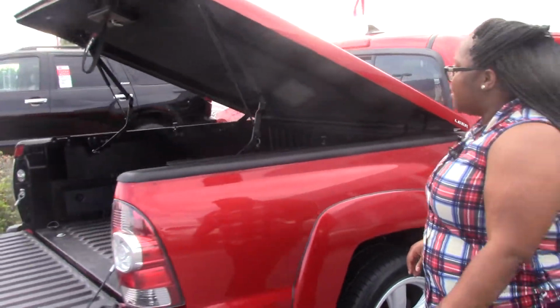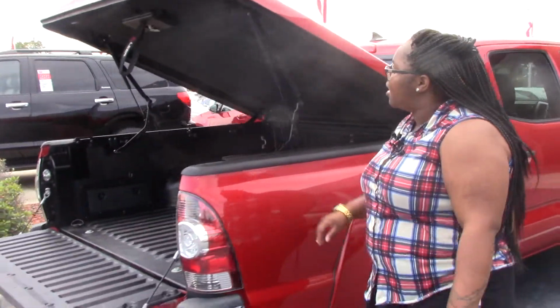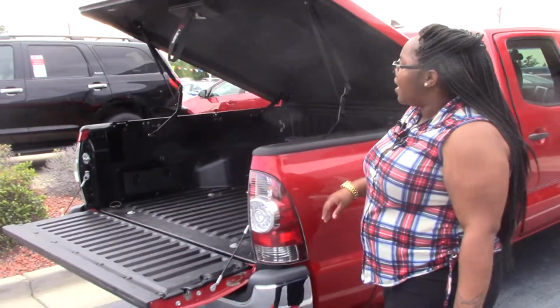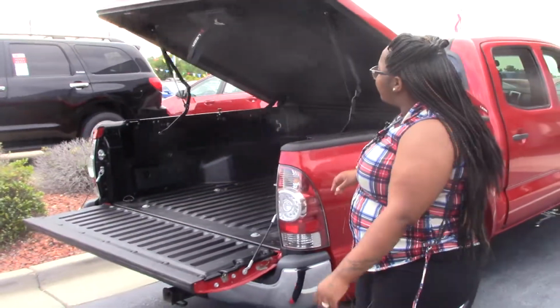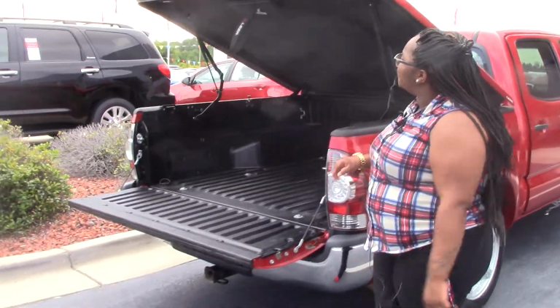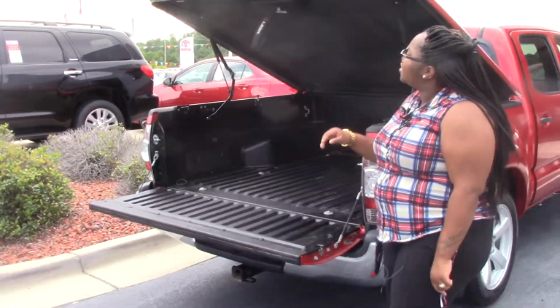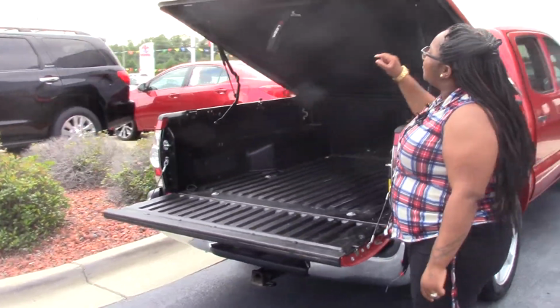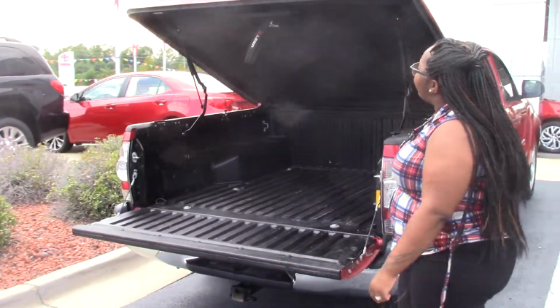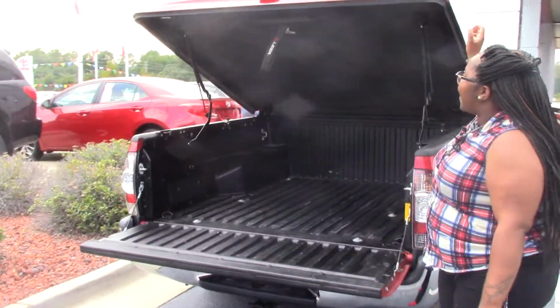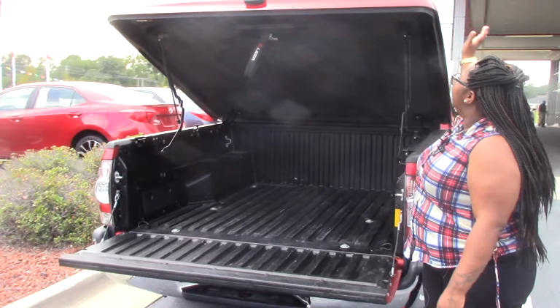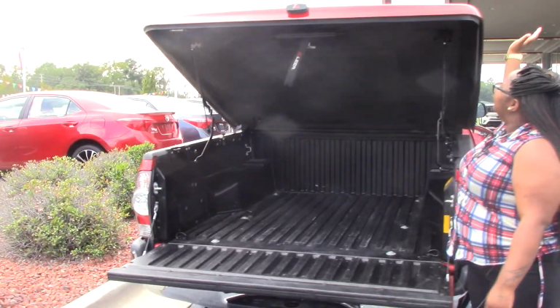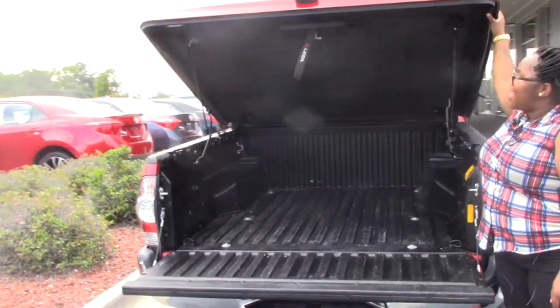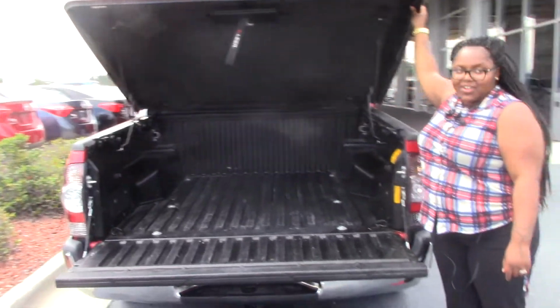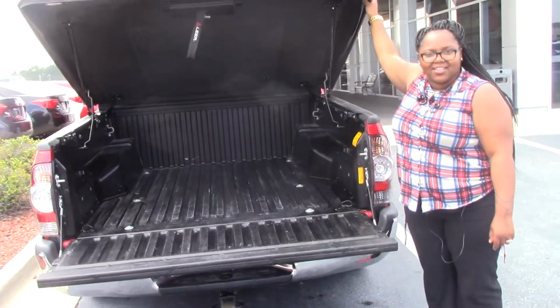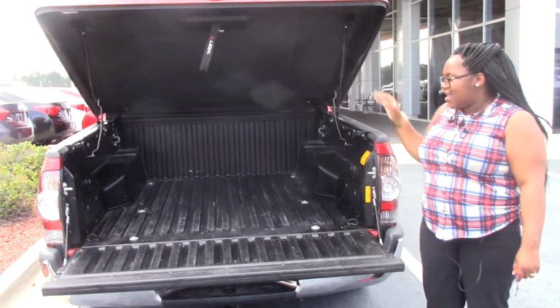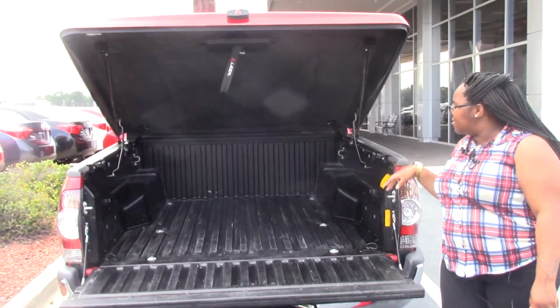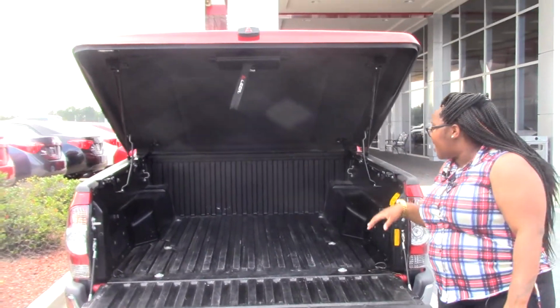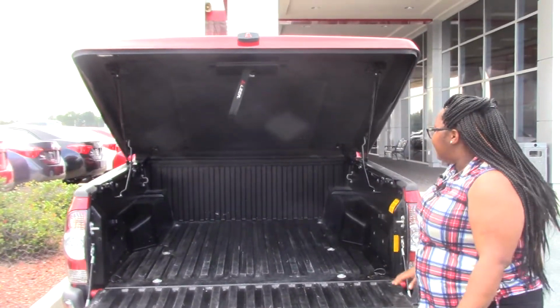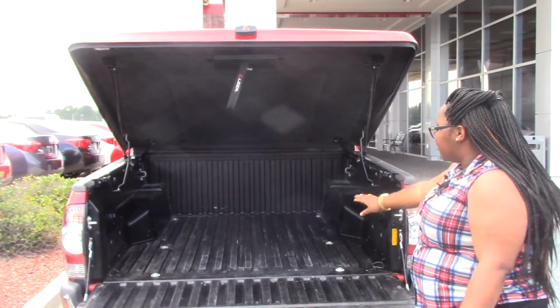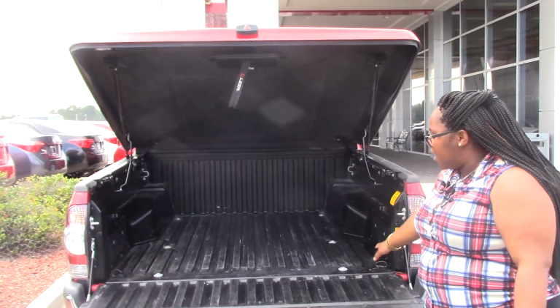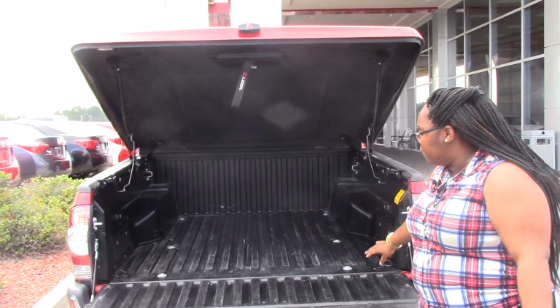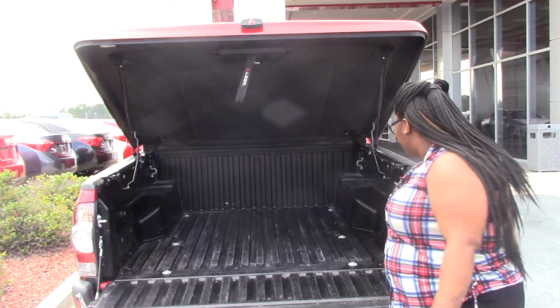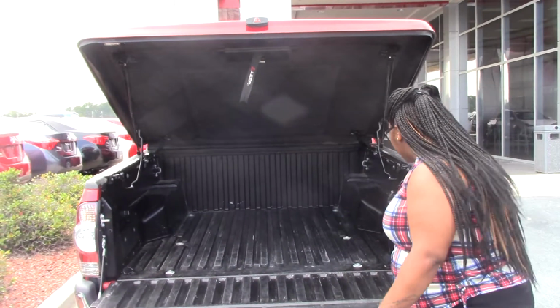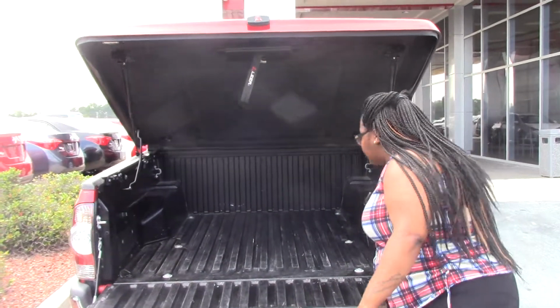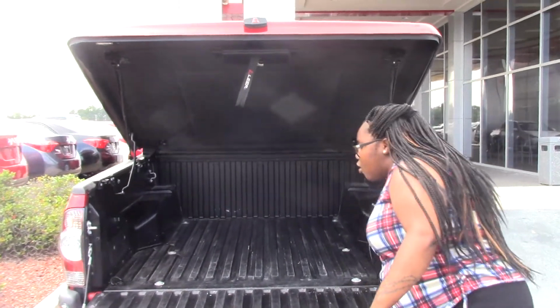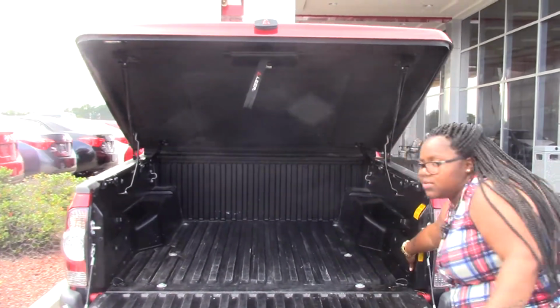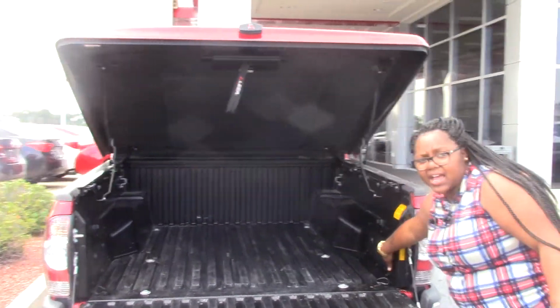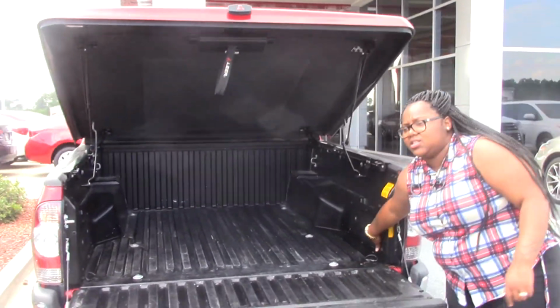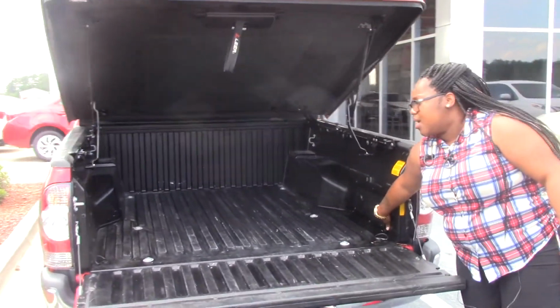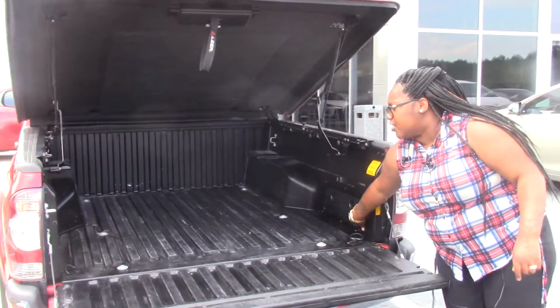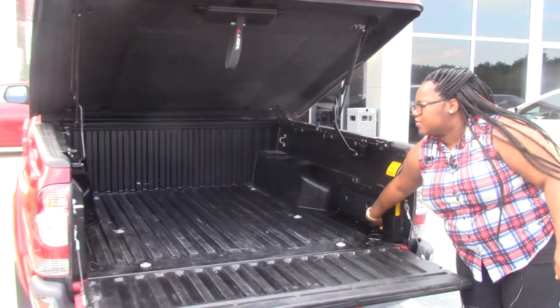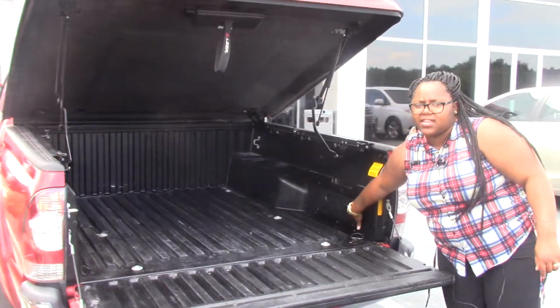Come right here to the back of the truck. You have a bed cover and you also have plenty of room for storage. You also have your storage compartments on the side to place like your gloves or anything.